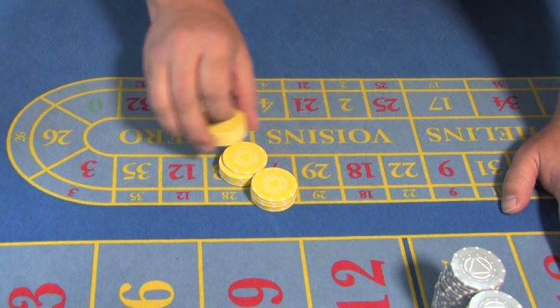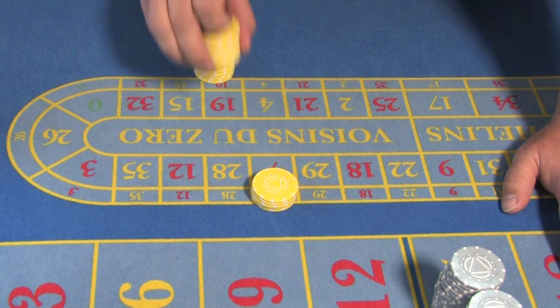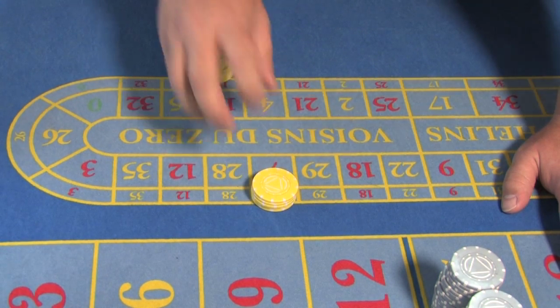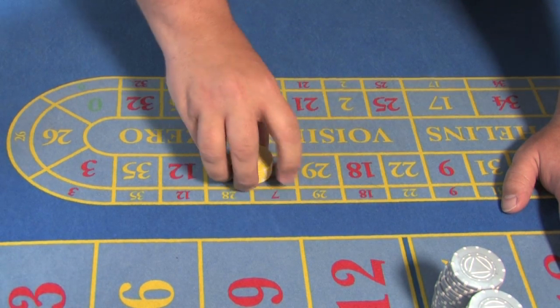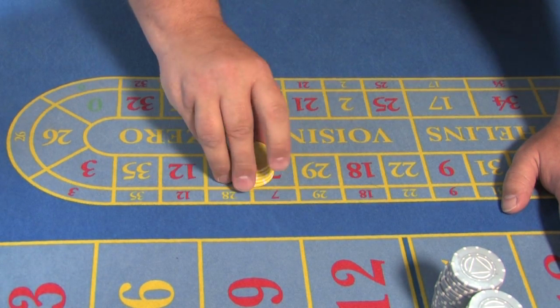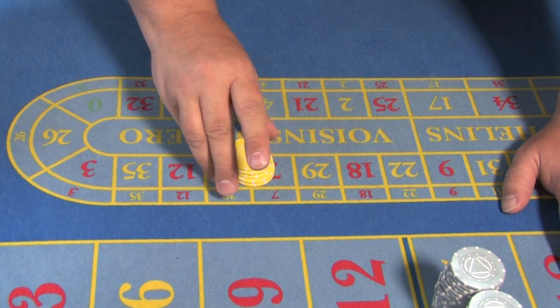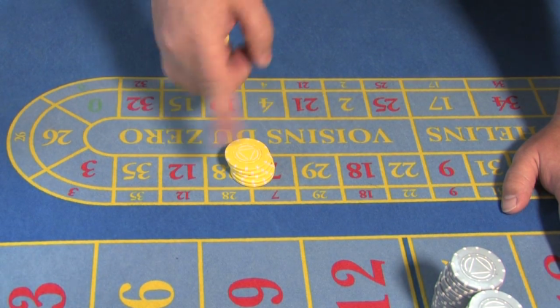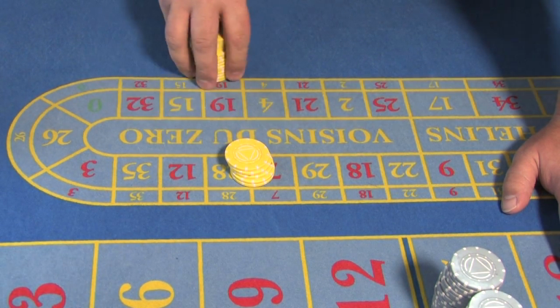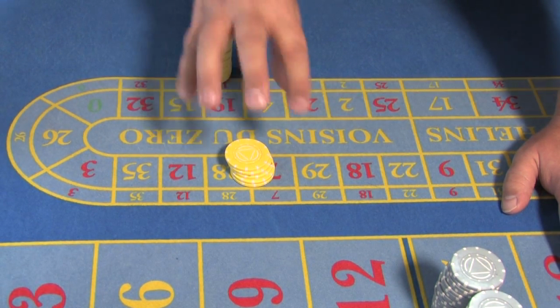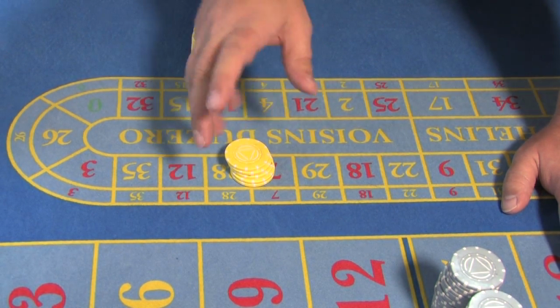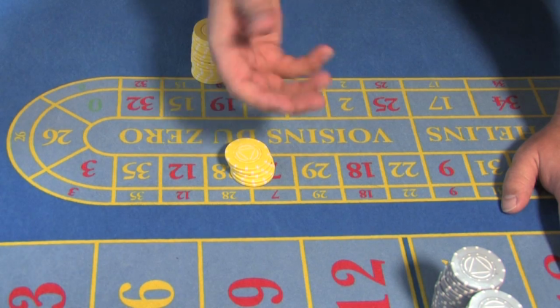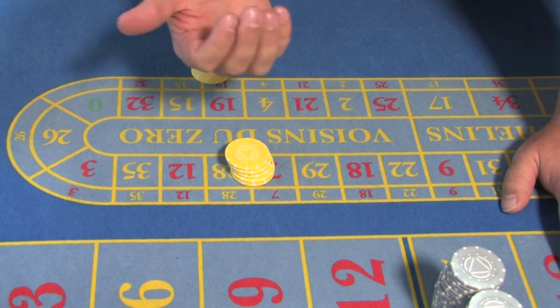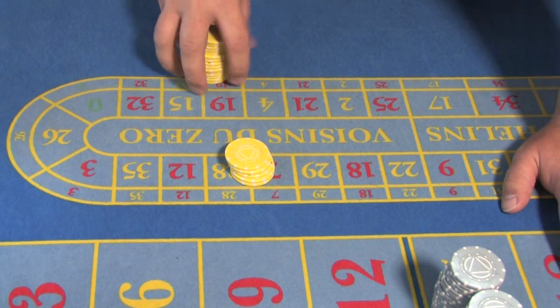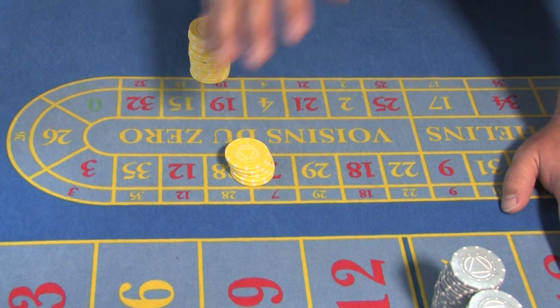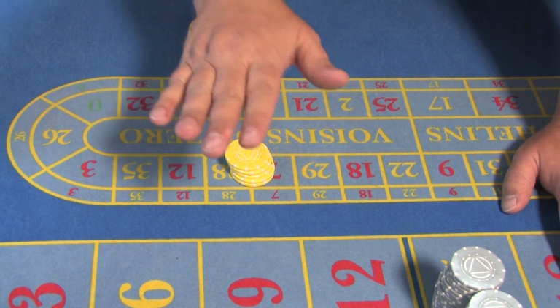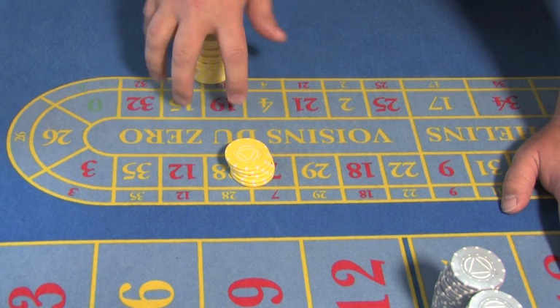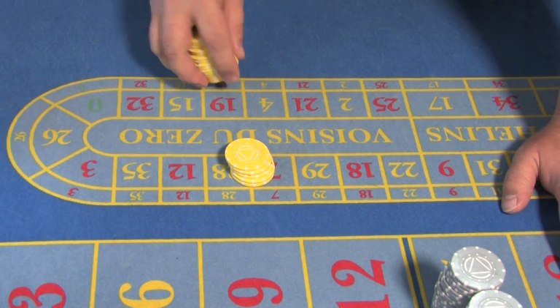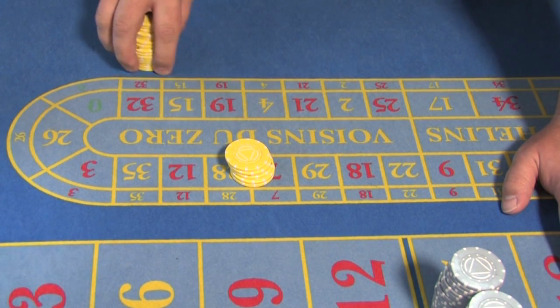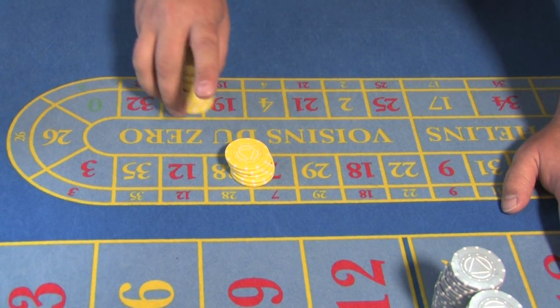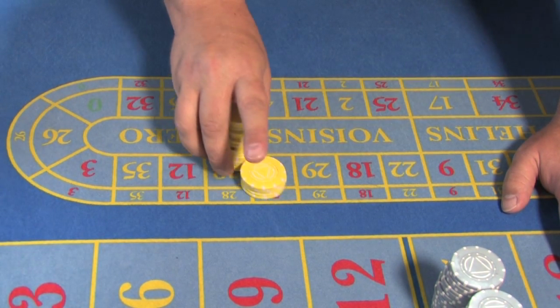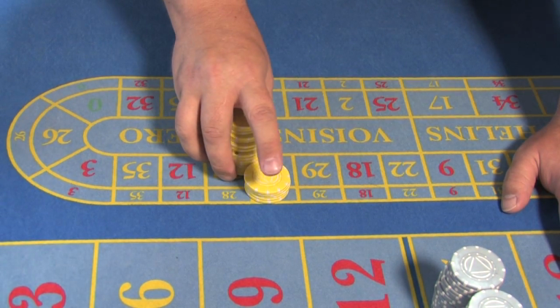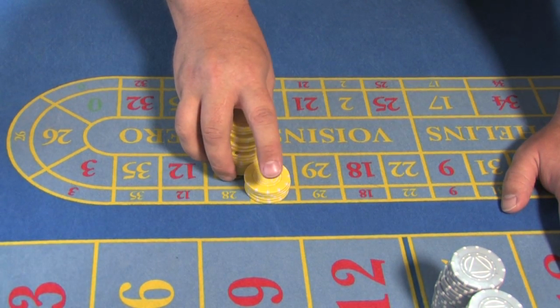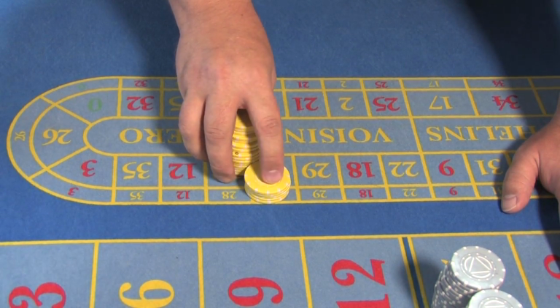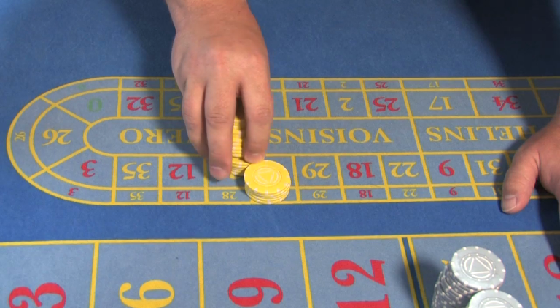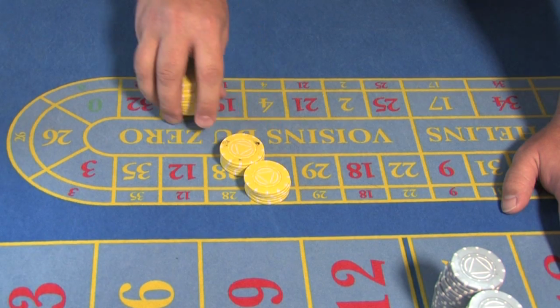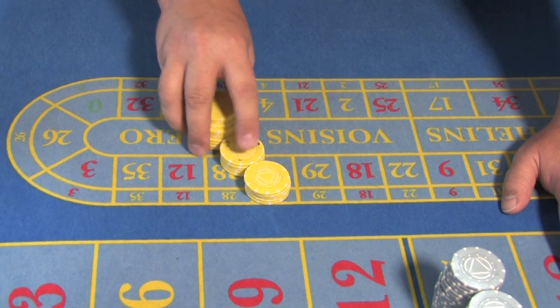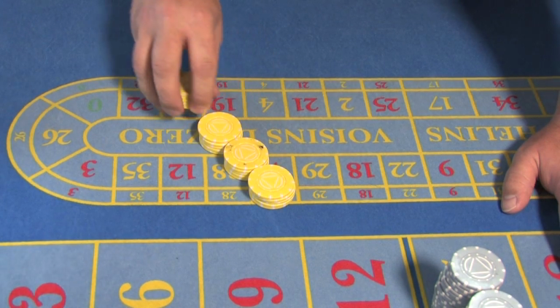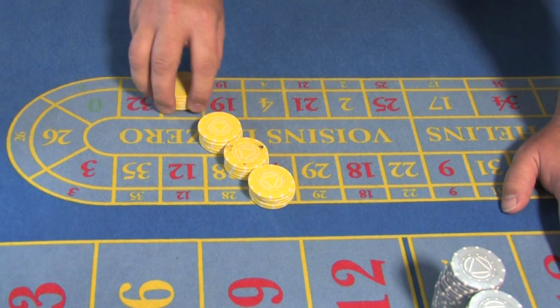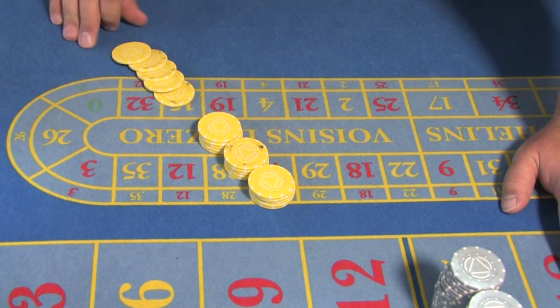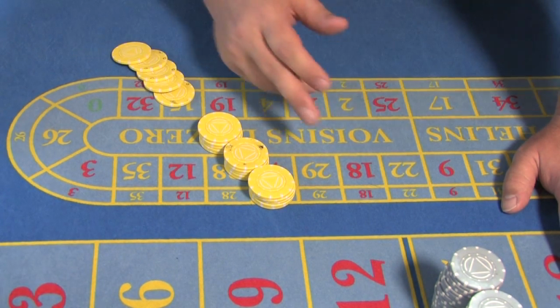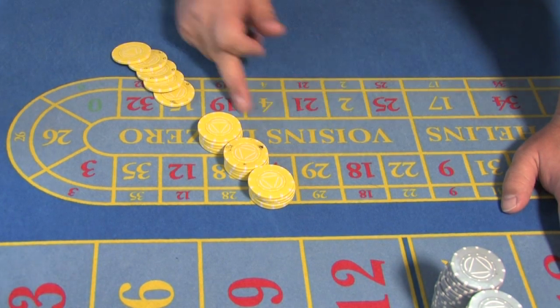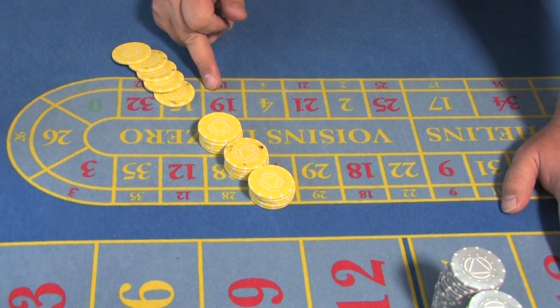If for some reason you find that the chips end up maybe bowing slightly or leaning backwards, they're just plastic — don't be scared to go in, give it a bit of a tap to straighten it up and then once again cut into the stack.